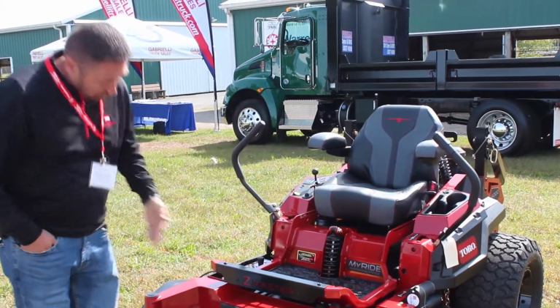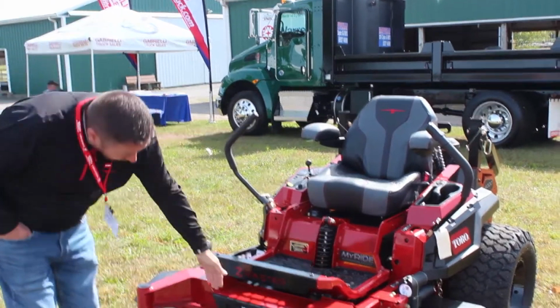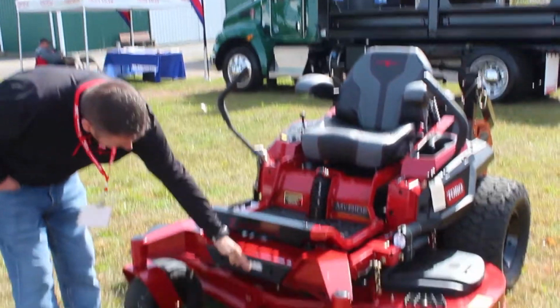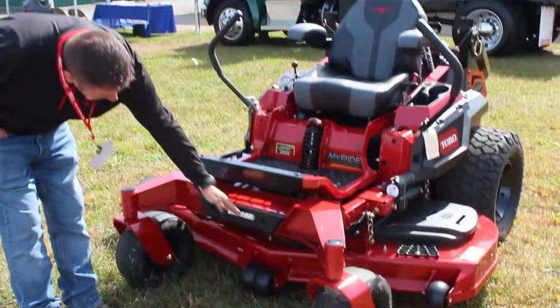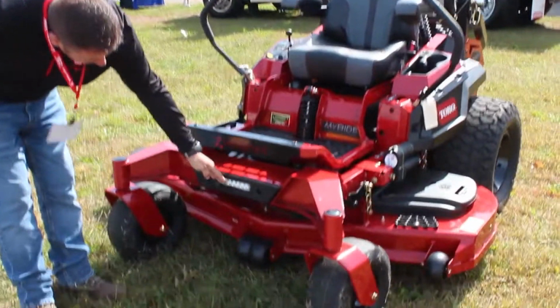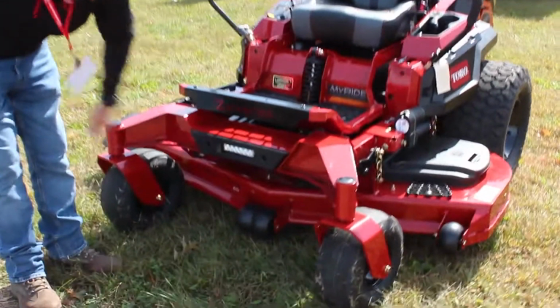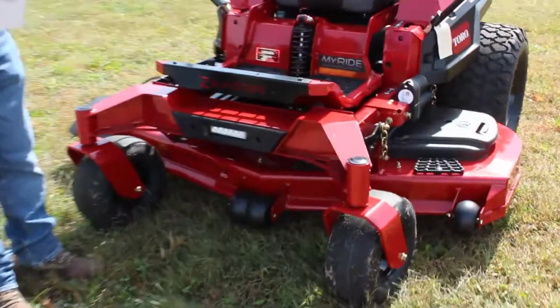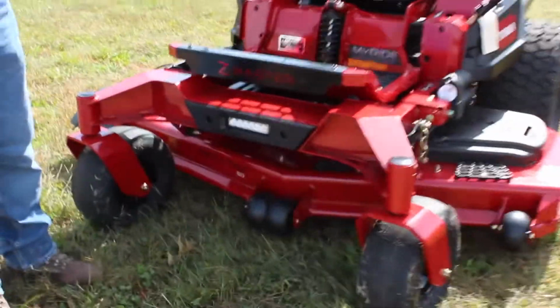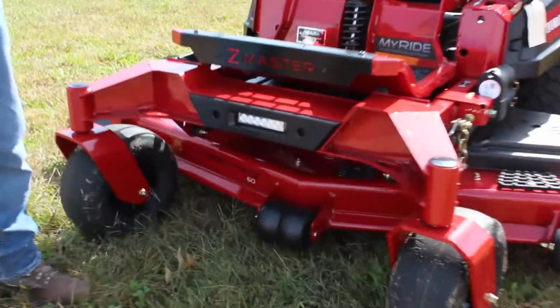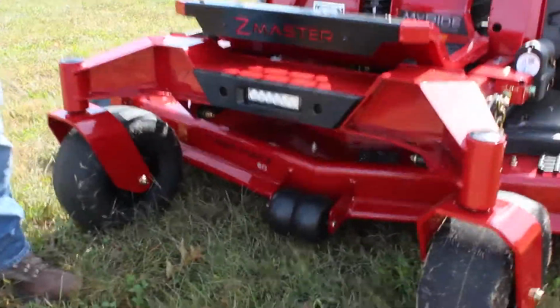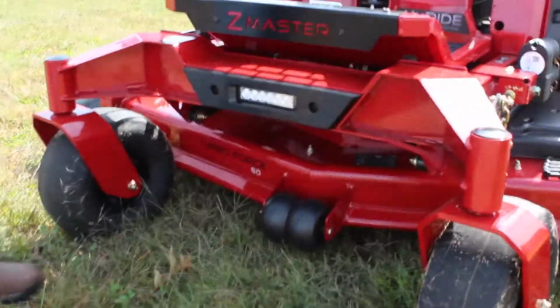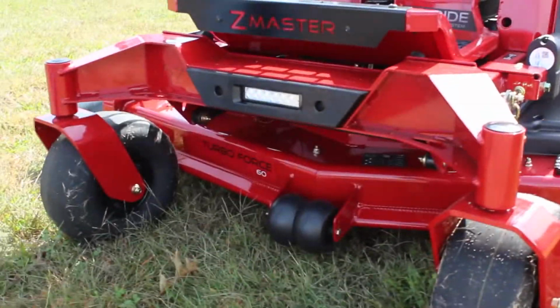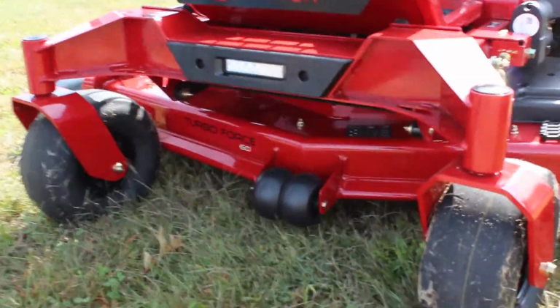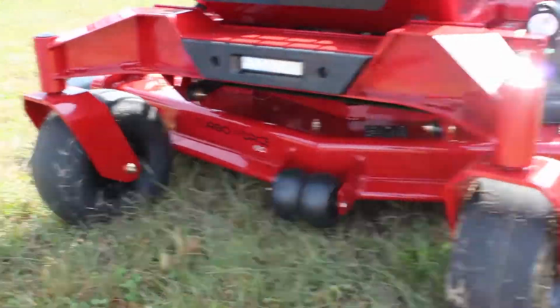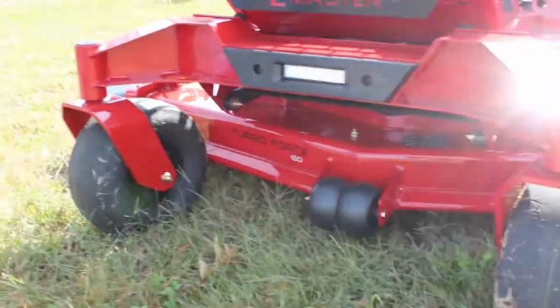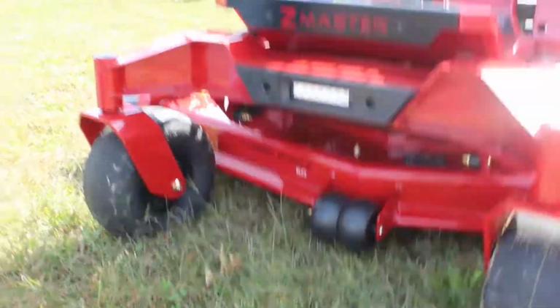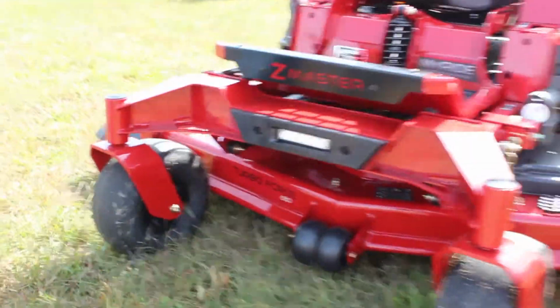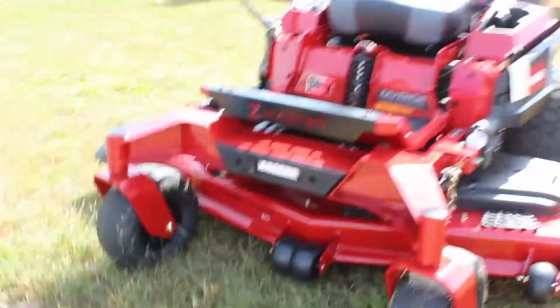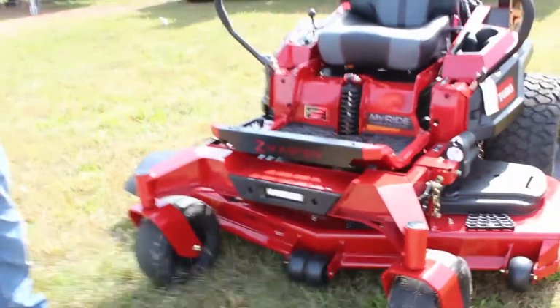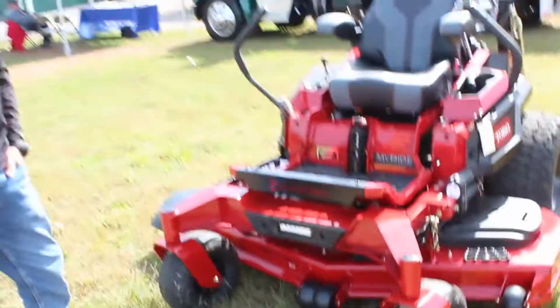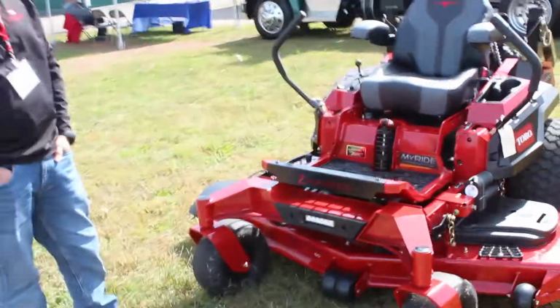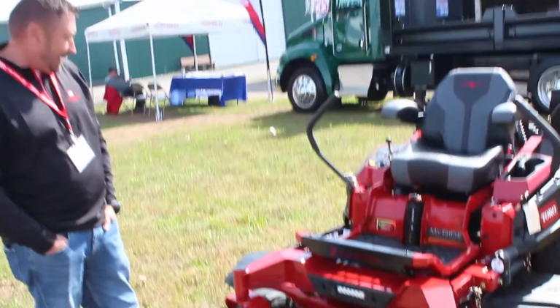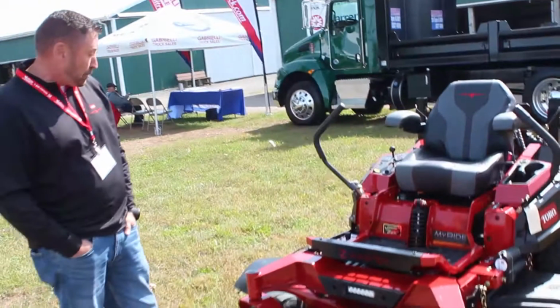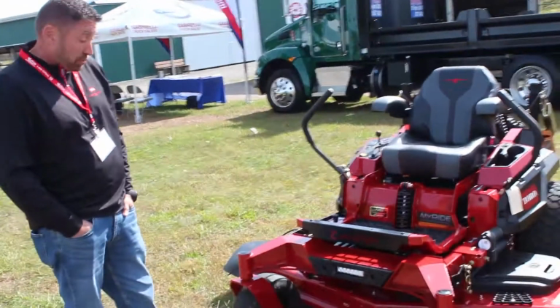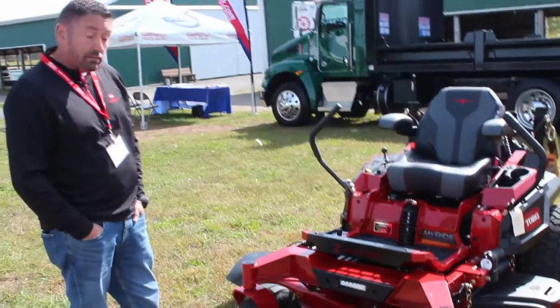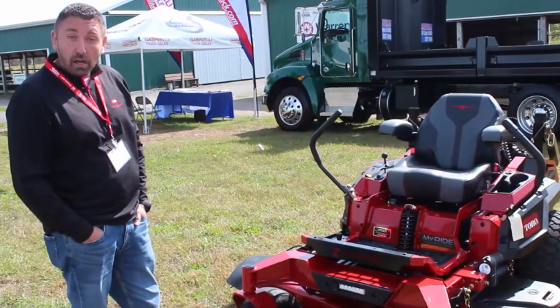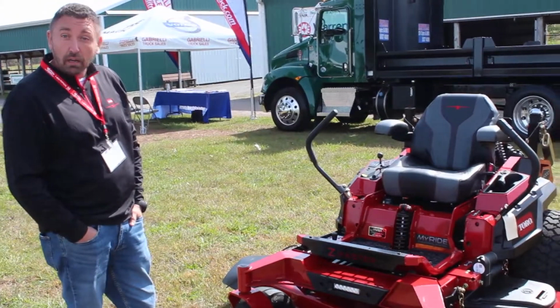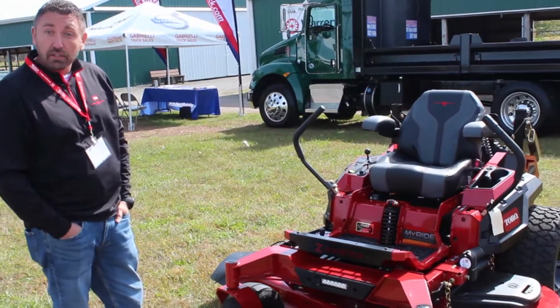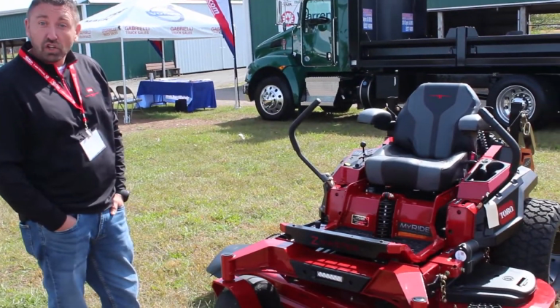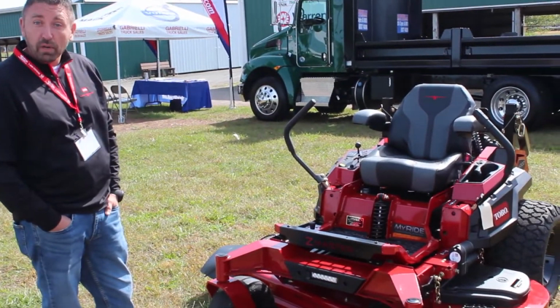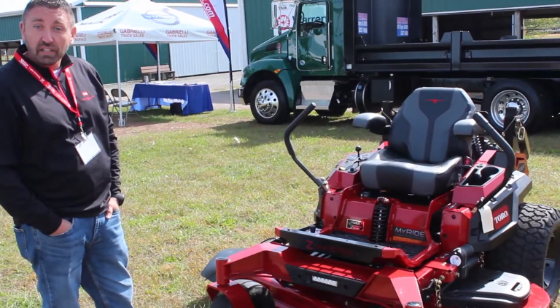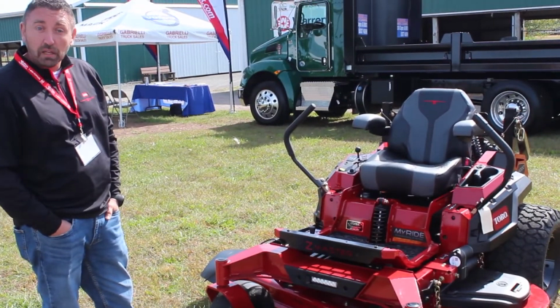This one has an LED light on it, which is a really neat feature if you're getting done late or starting really early, or just working near the shop — if you need some light.